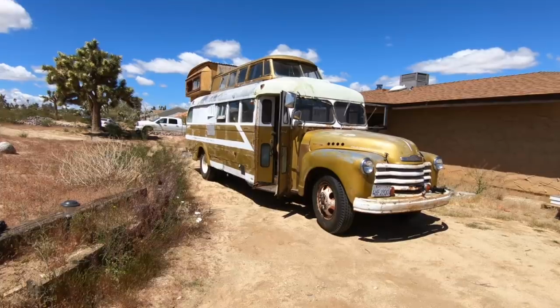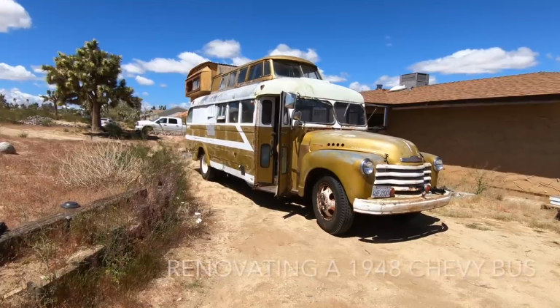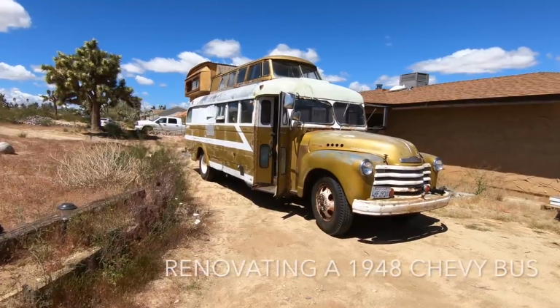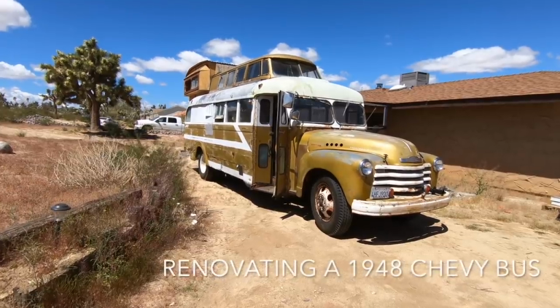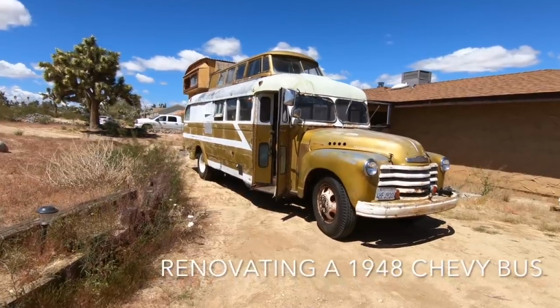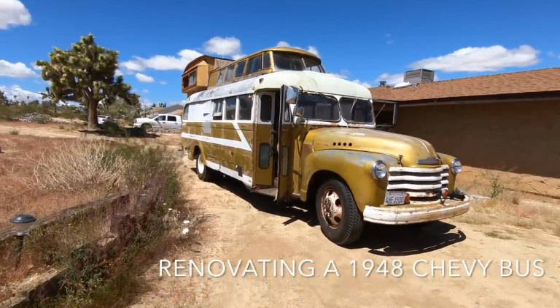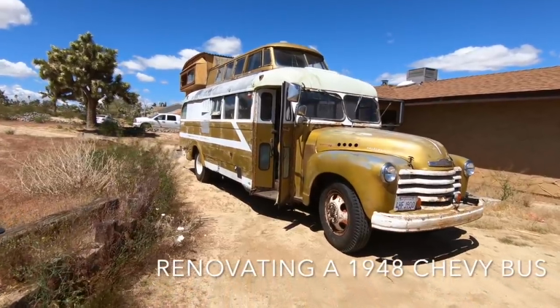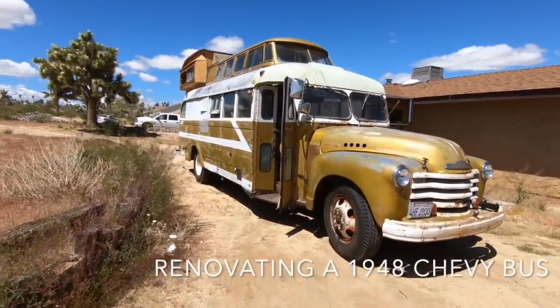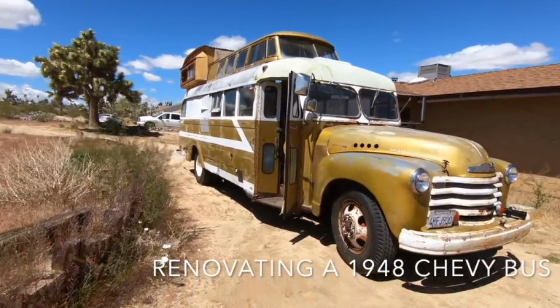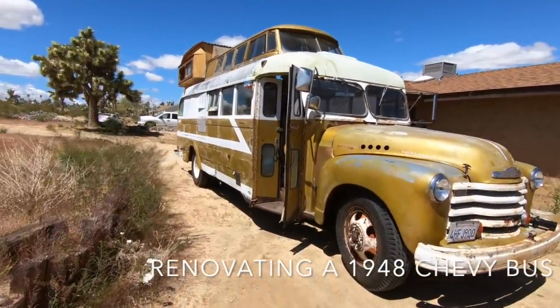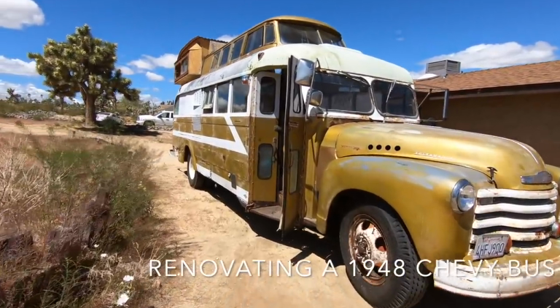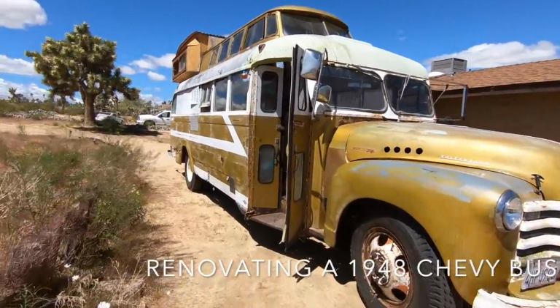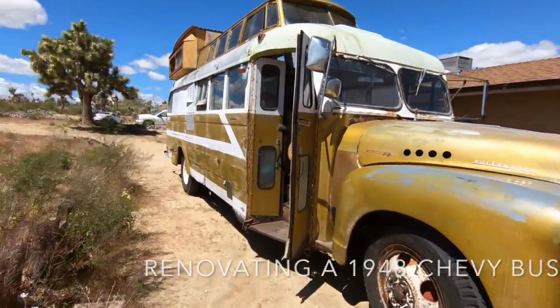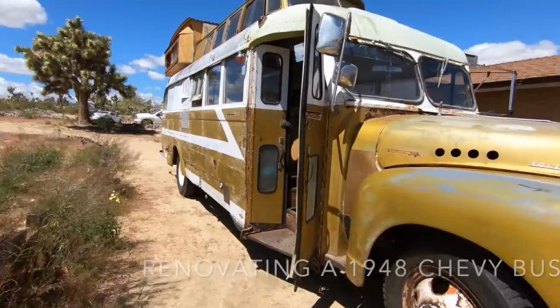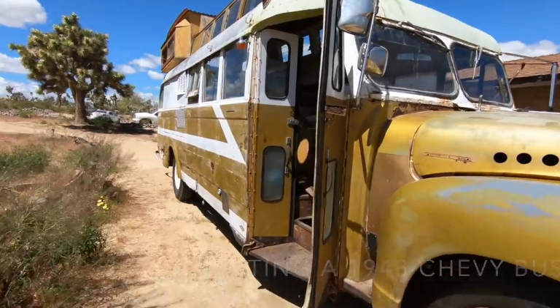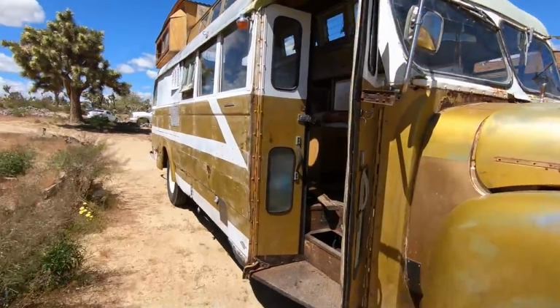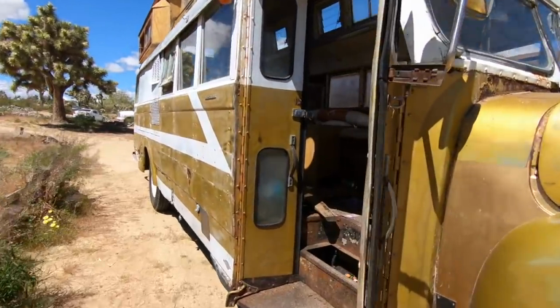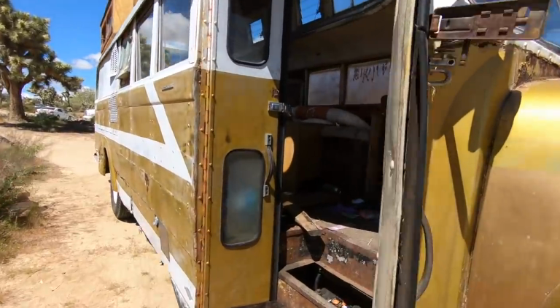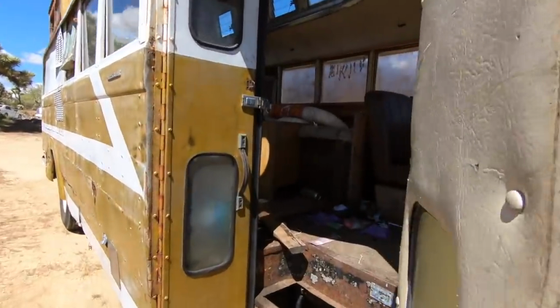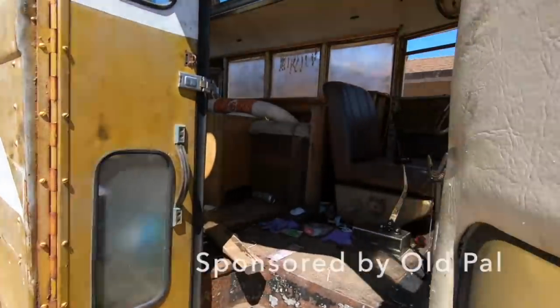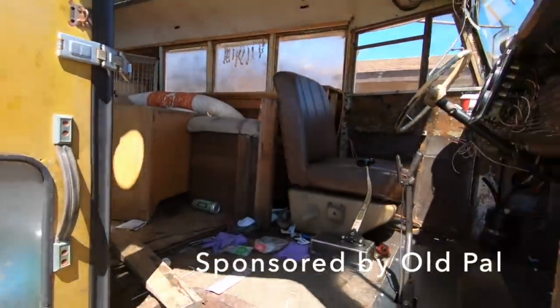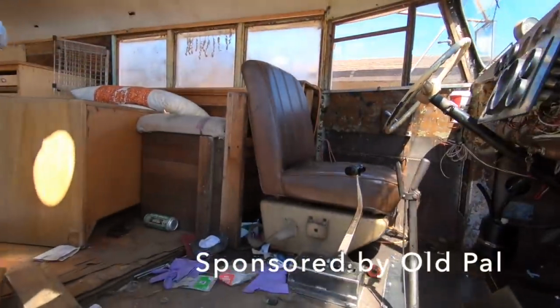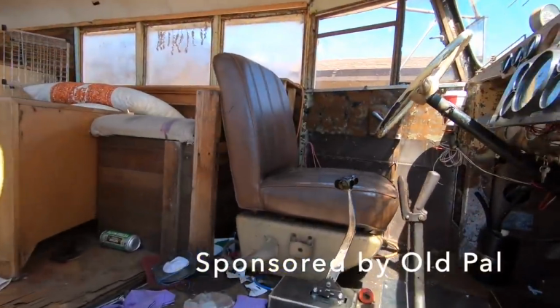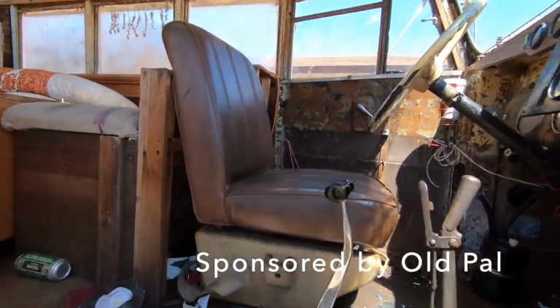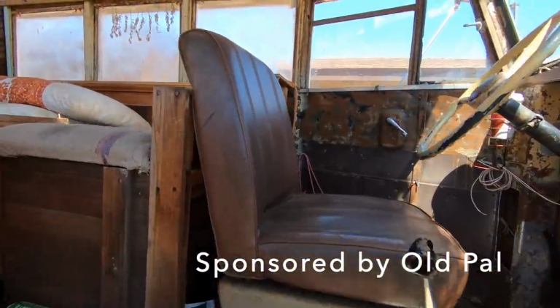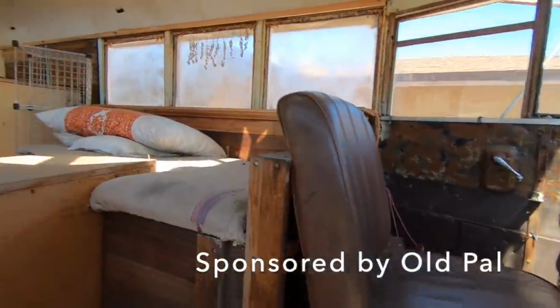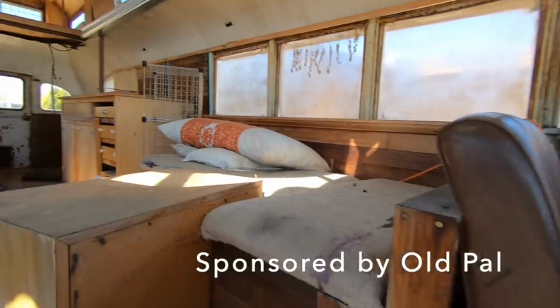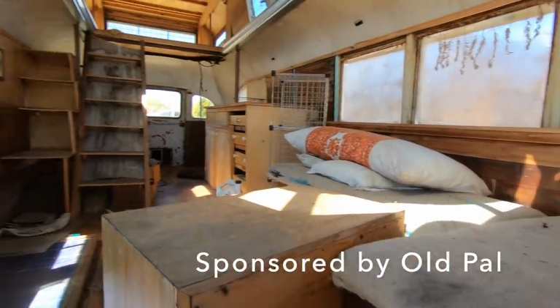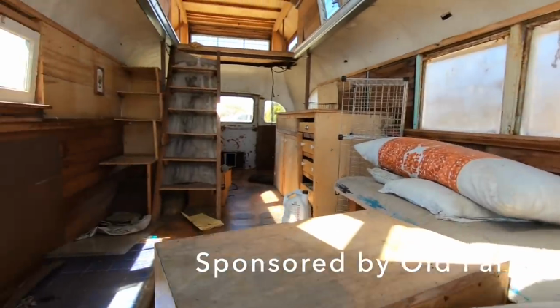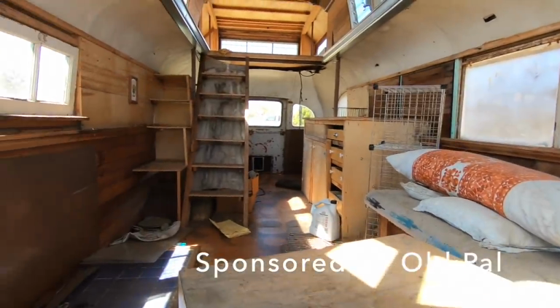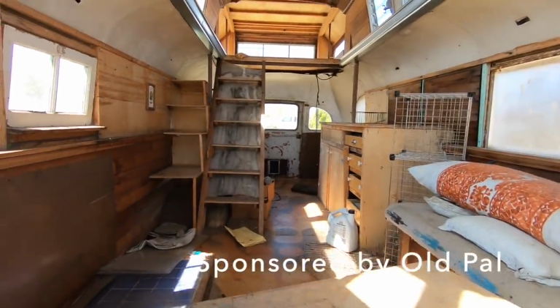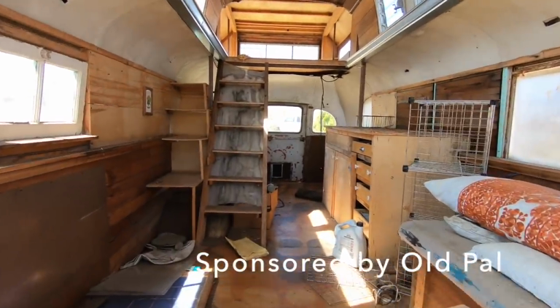Today we're going to renovate this old bus. Our friends over at Old Pal, which is our favorite cannabis company, asked us if we could renovate this old bus and turn it into a pop-up shop for a series of events in the Mojave Desert.